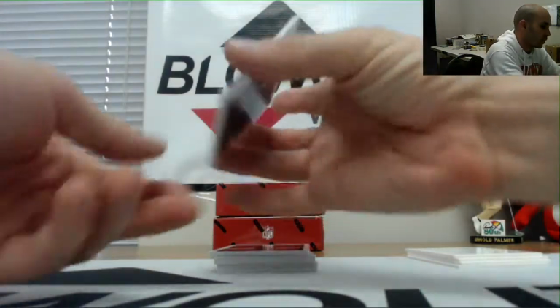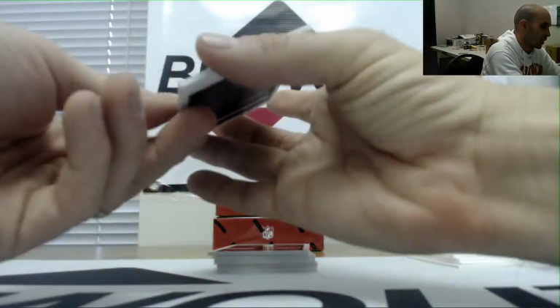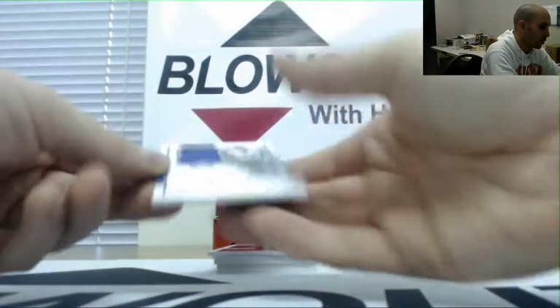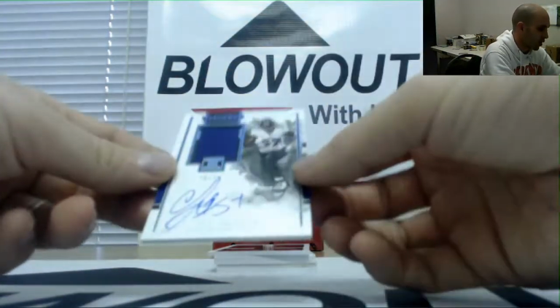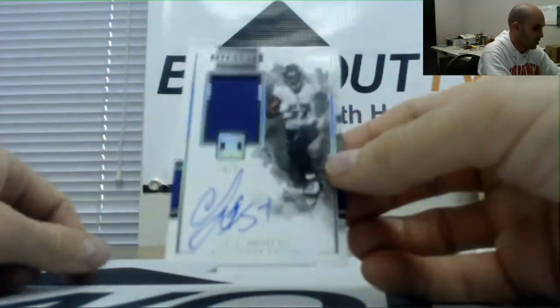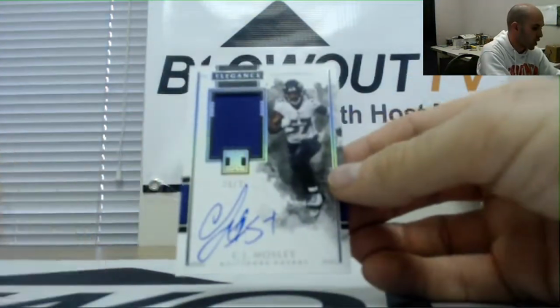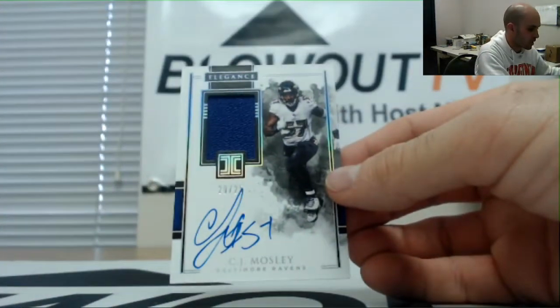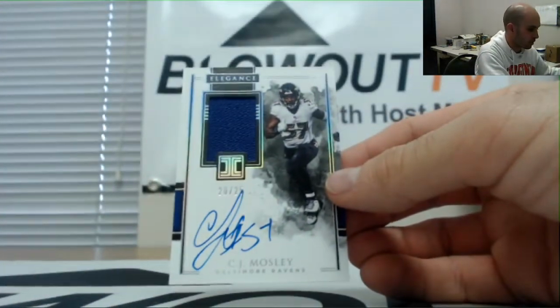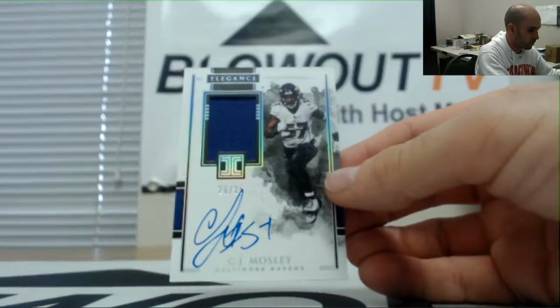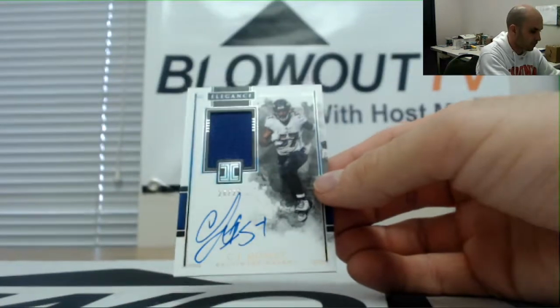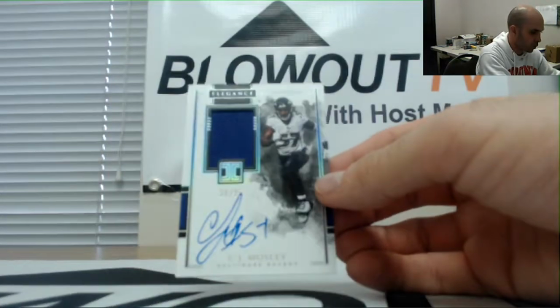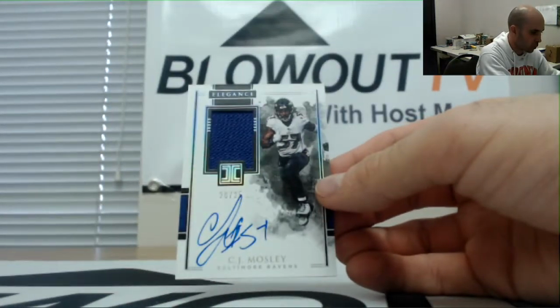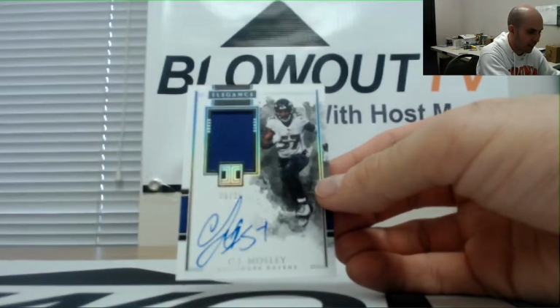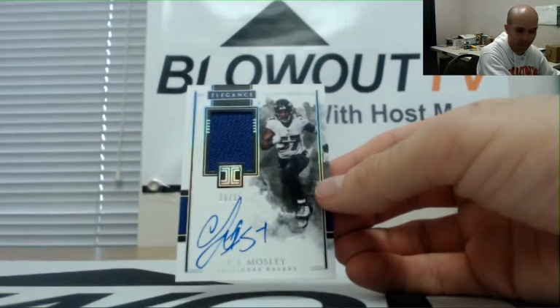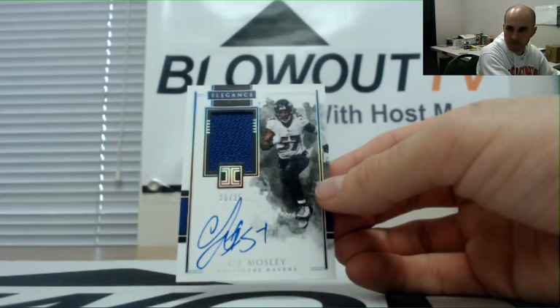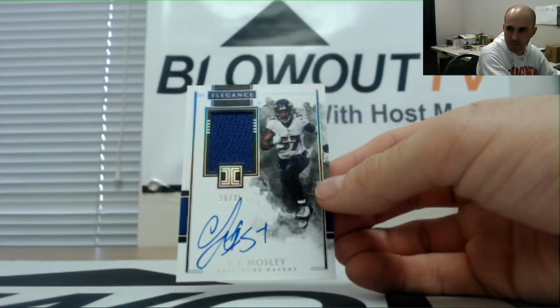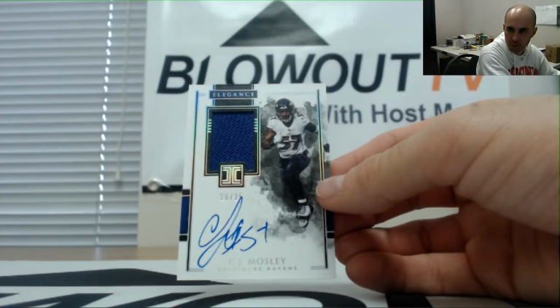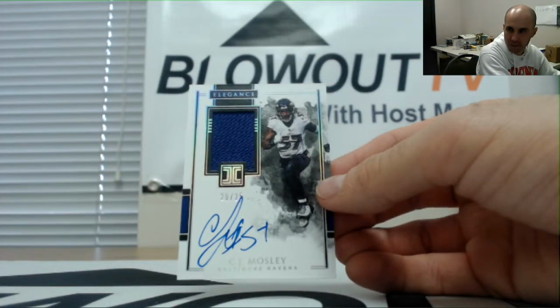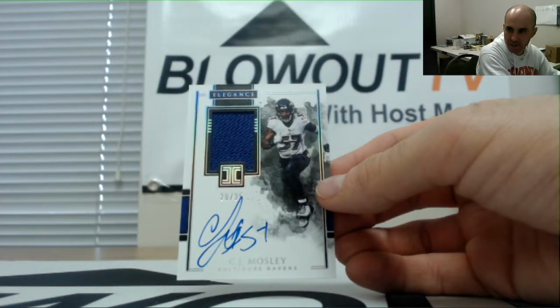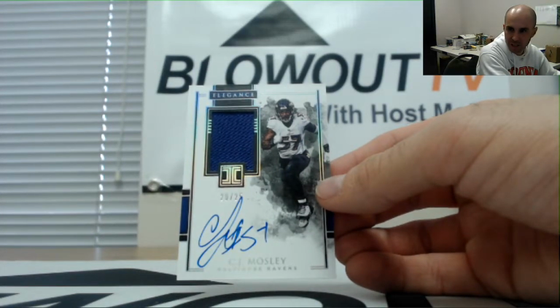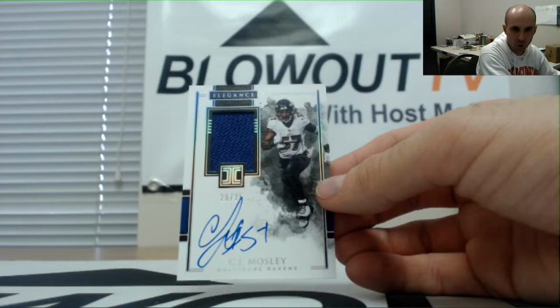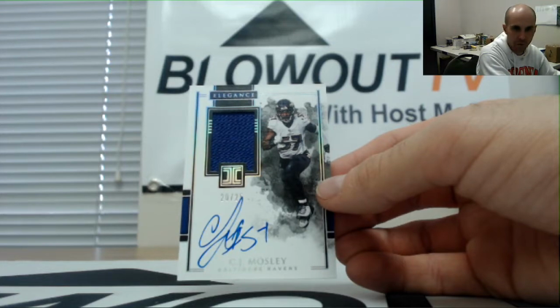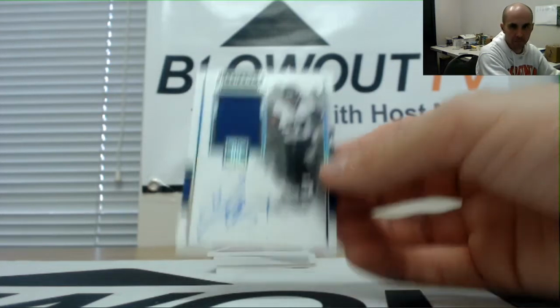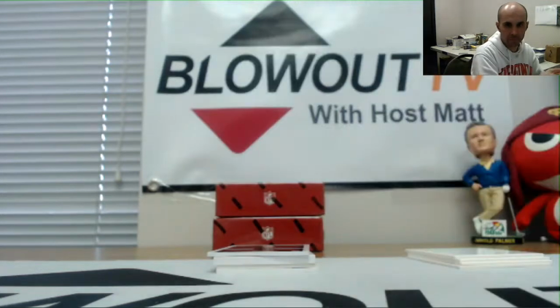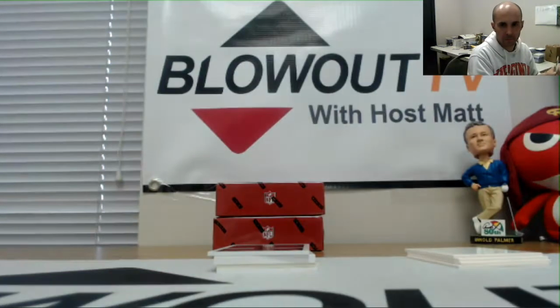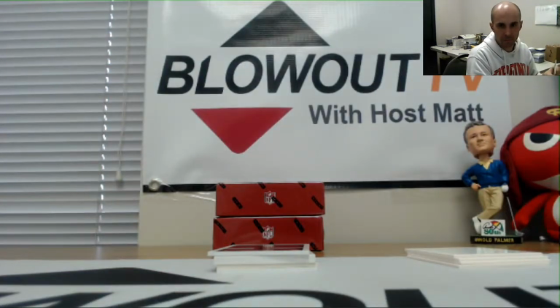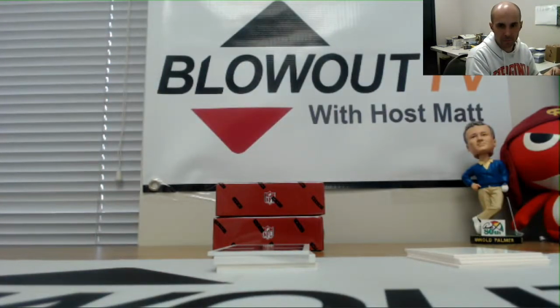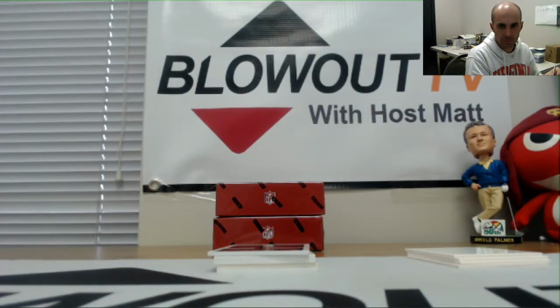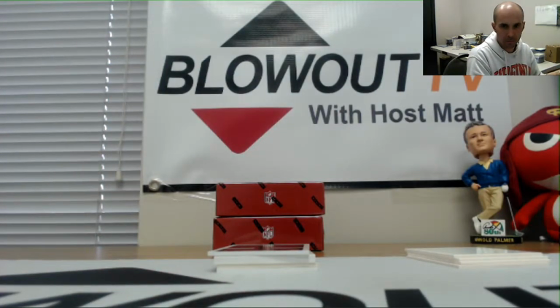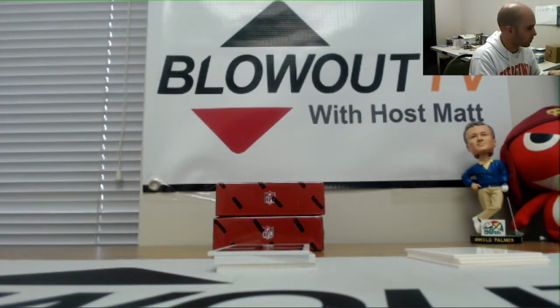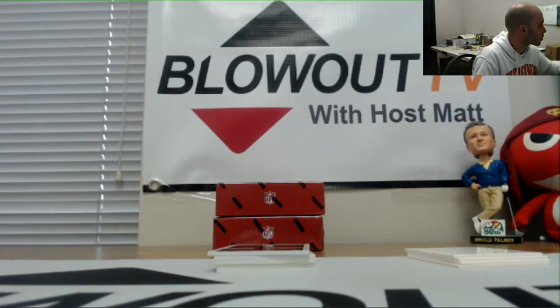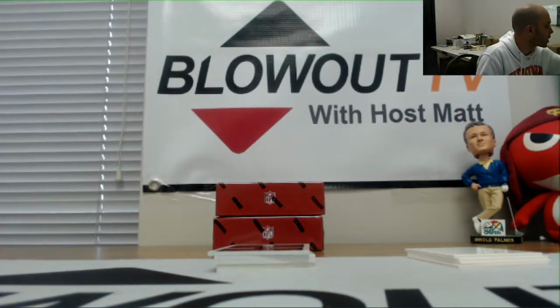We got a veteran jersey autograph of CJ Mosley, 20 of 25. That is Ravens AFC North — goes to Jay.